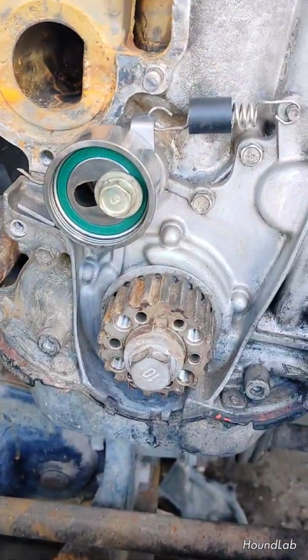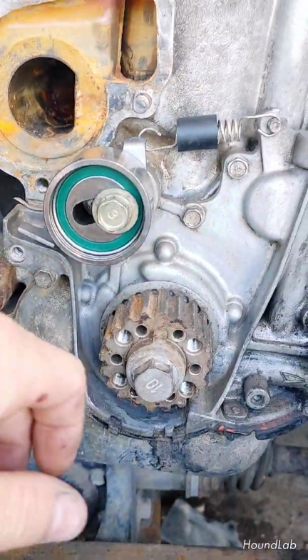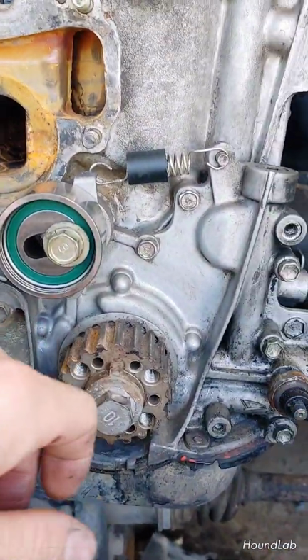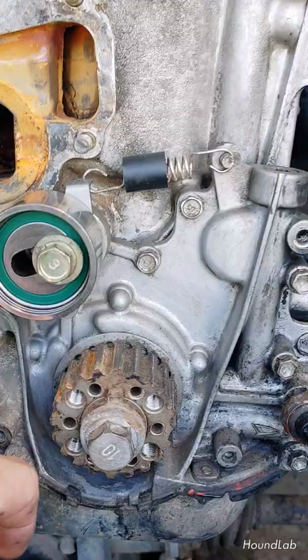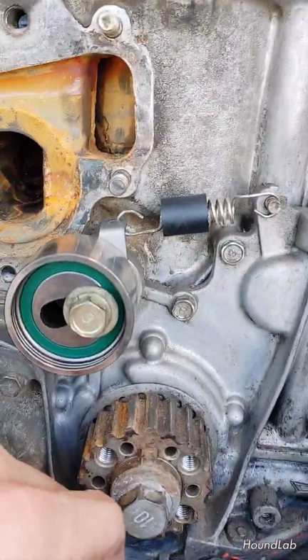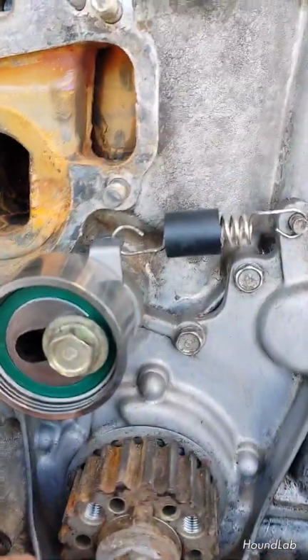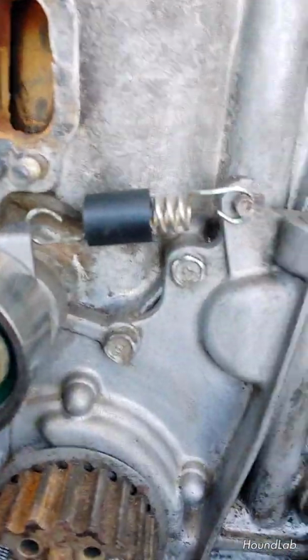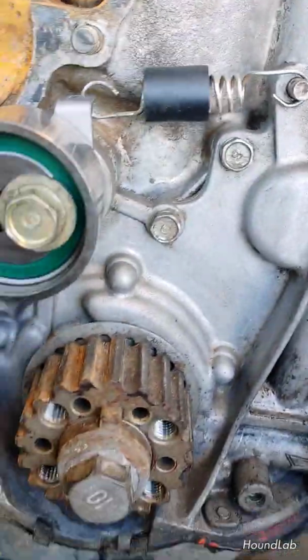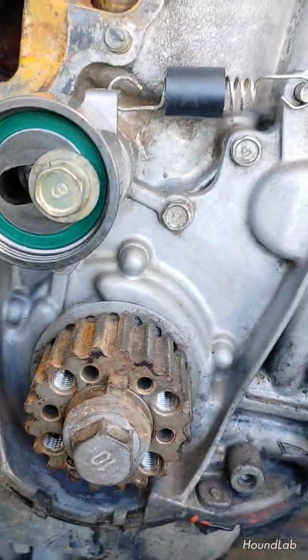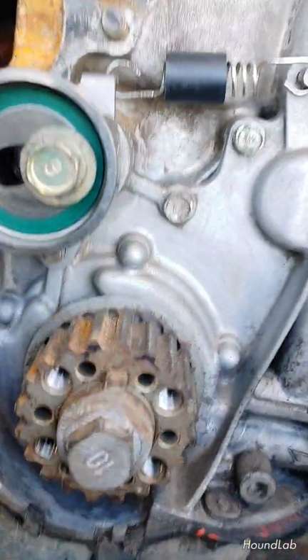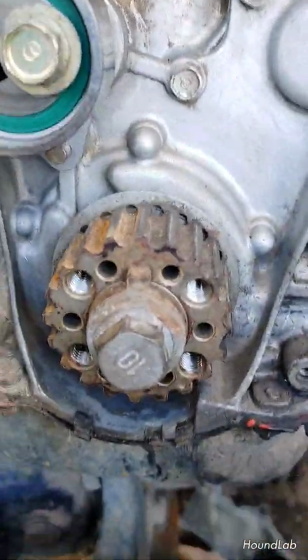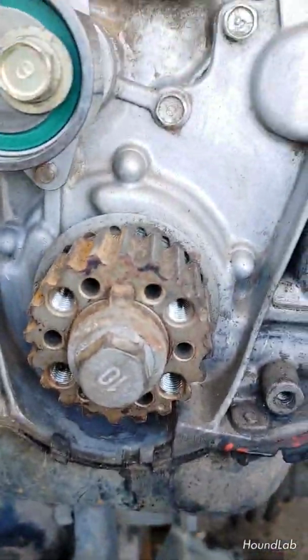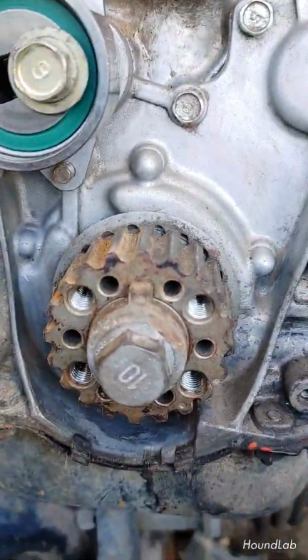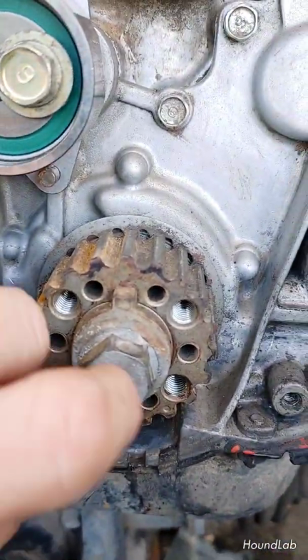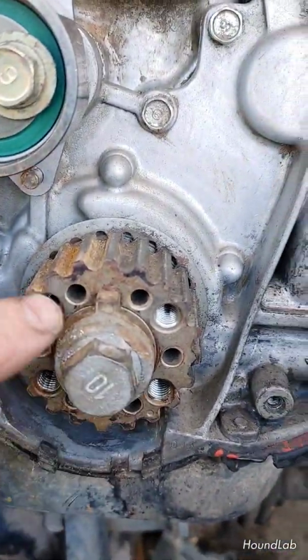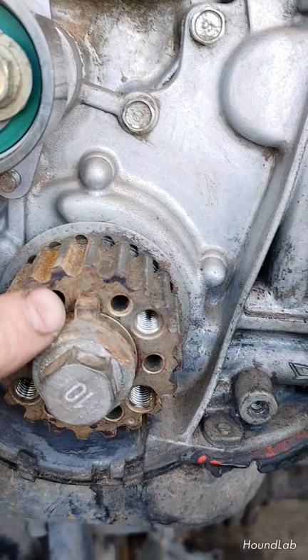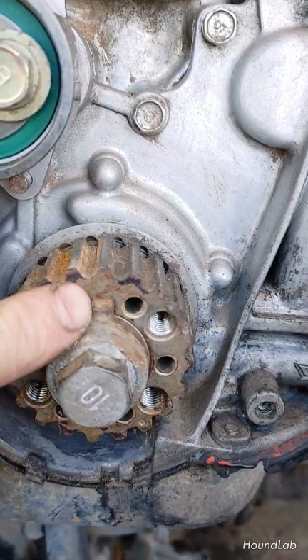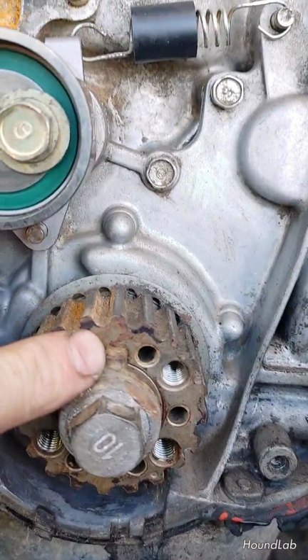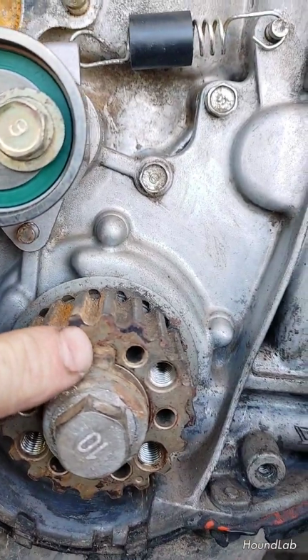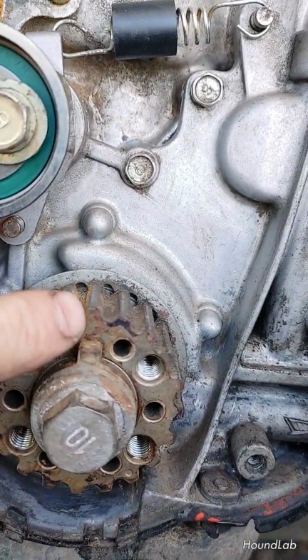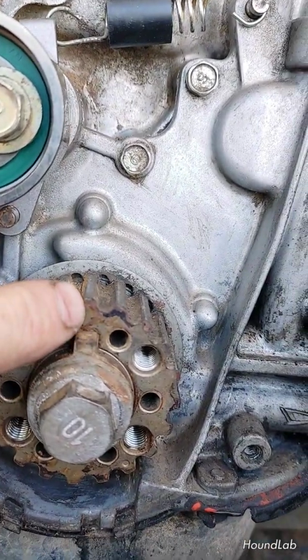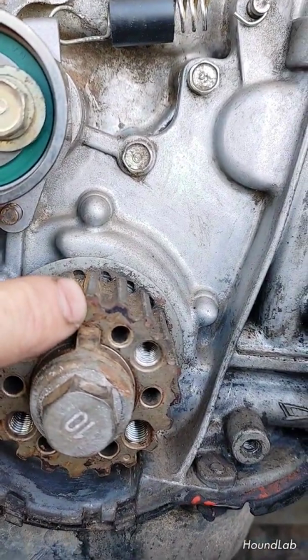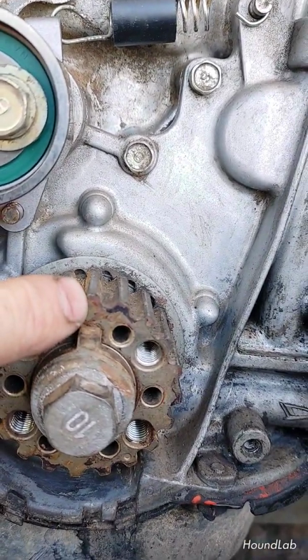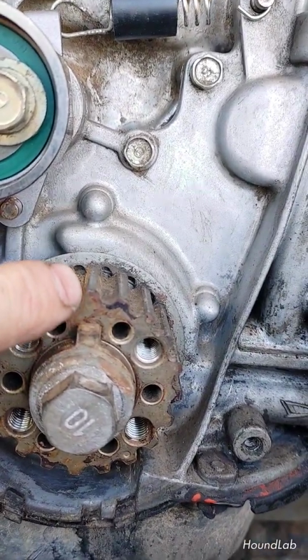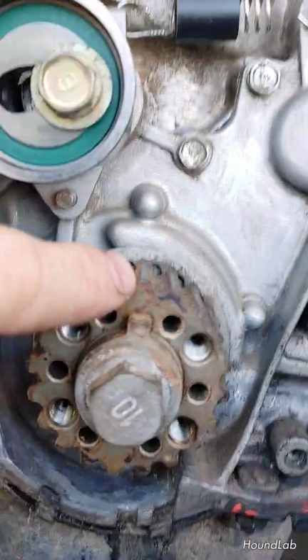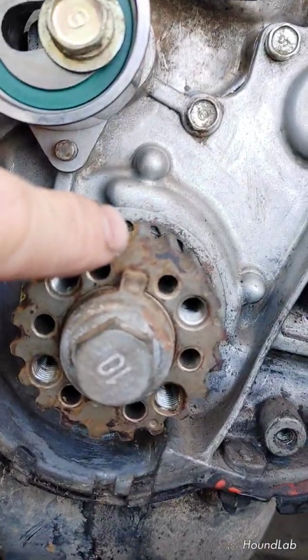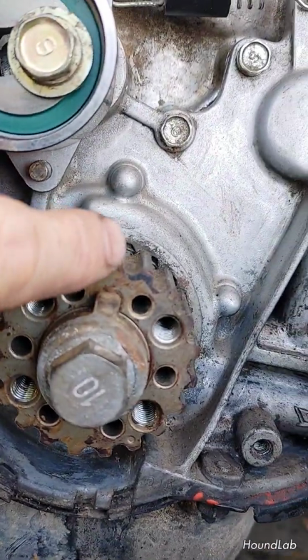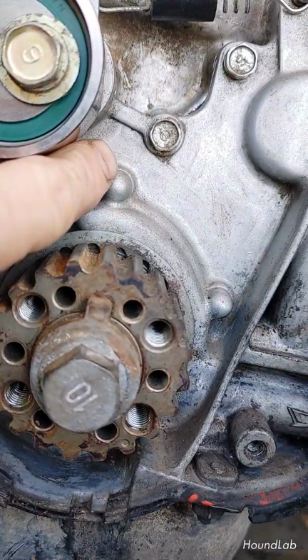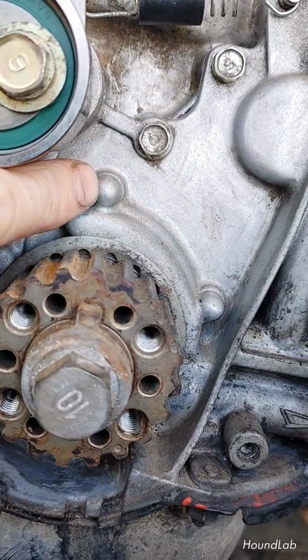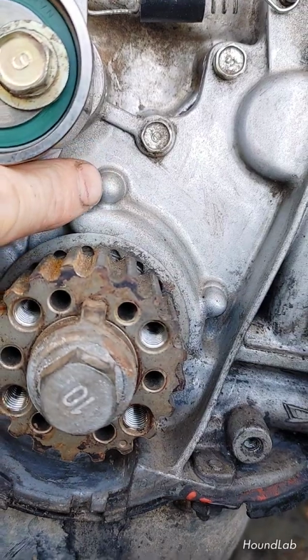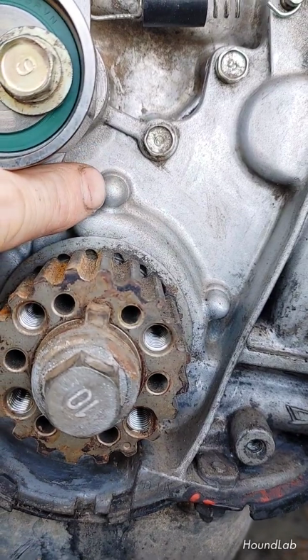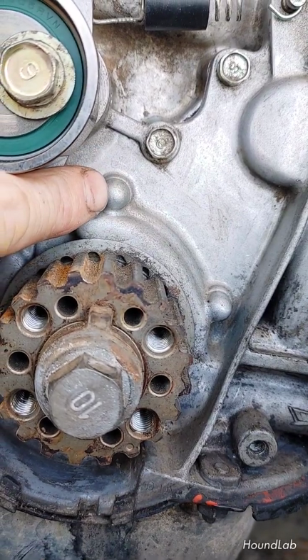Setting everything up at top dead center. You can see our crank gear here, and here's the keyway. The top gear above that — you want it to be pointed directly straight at this casting mark here.